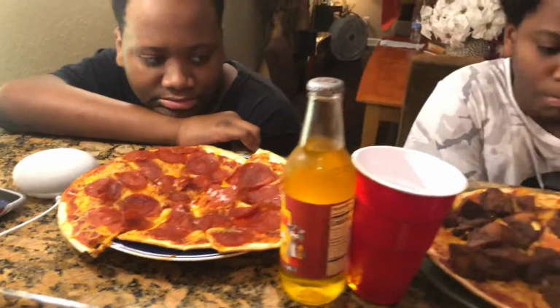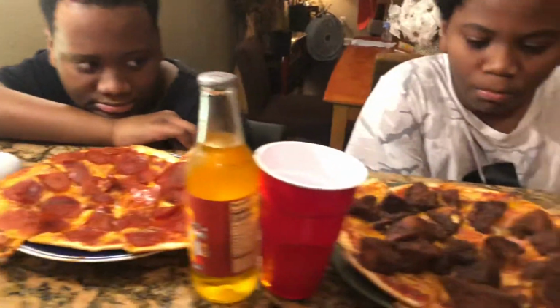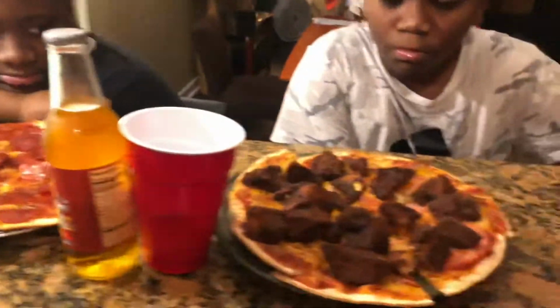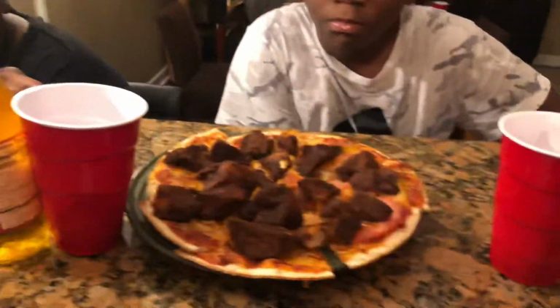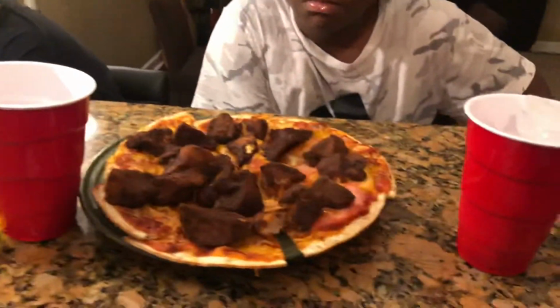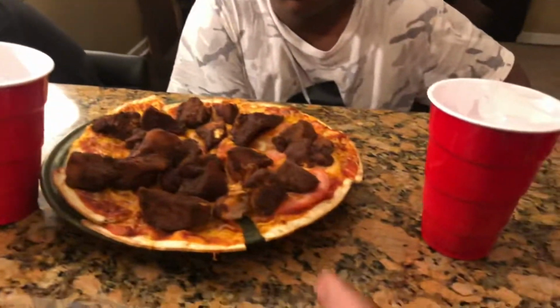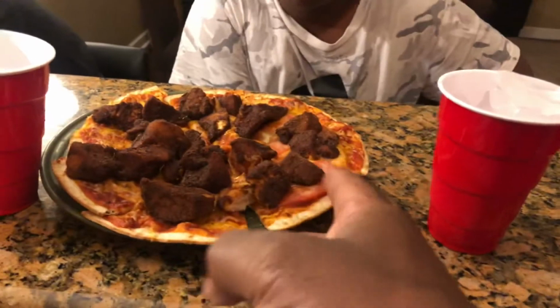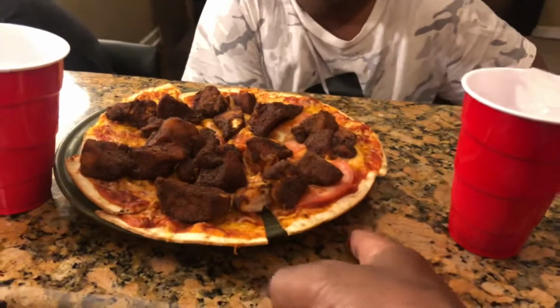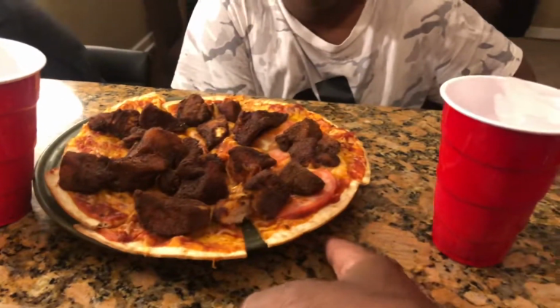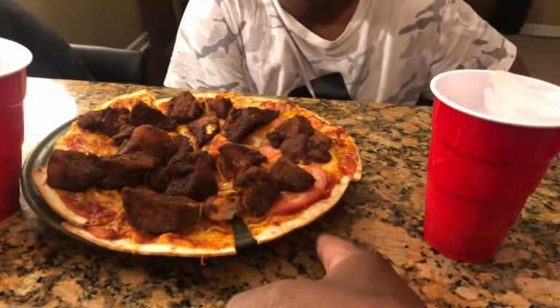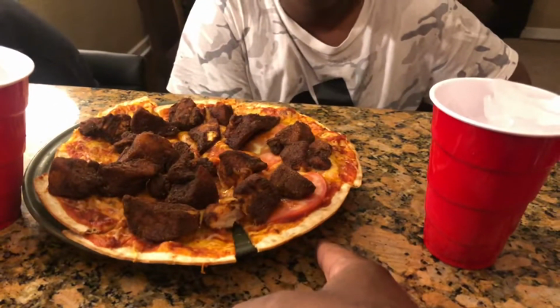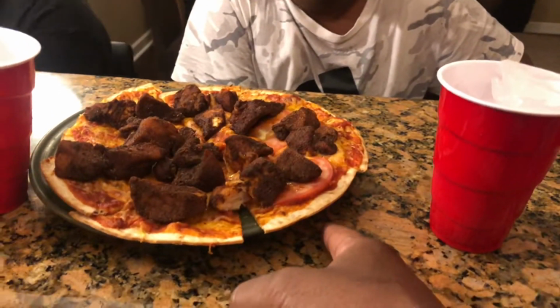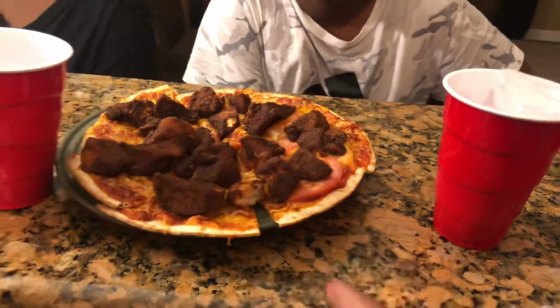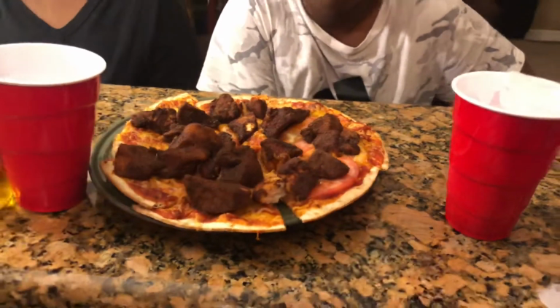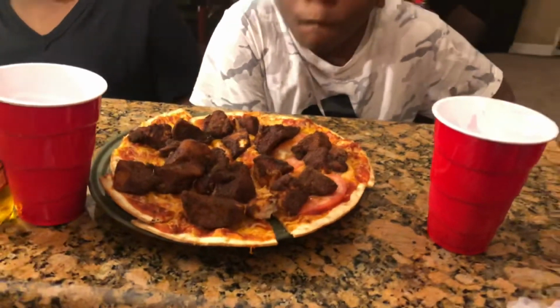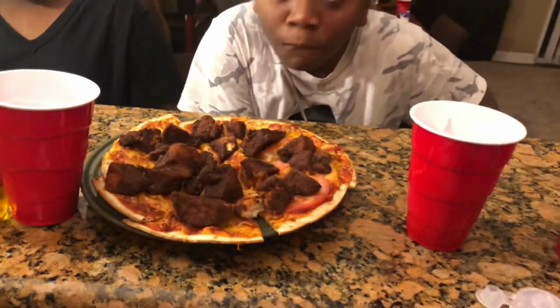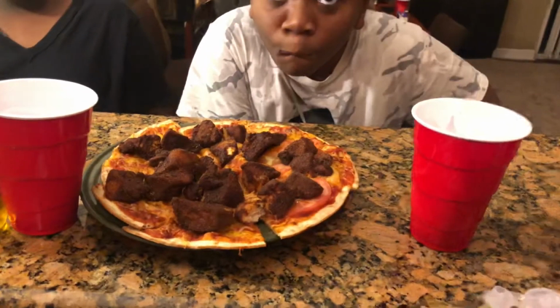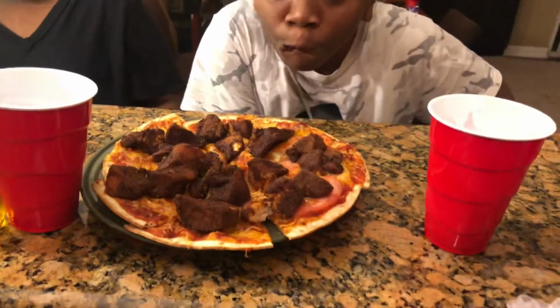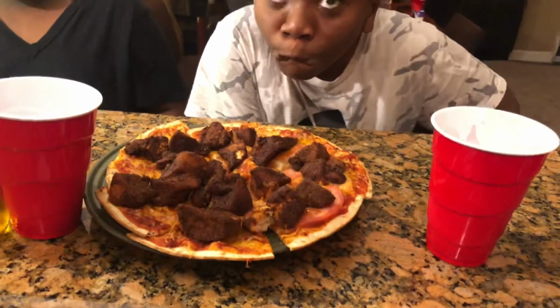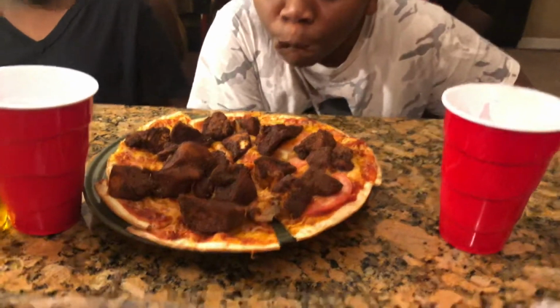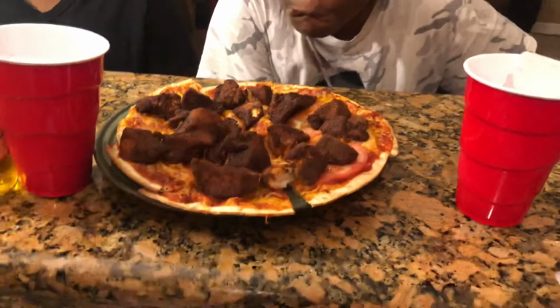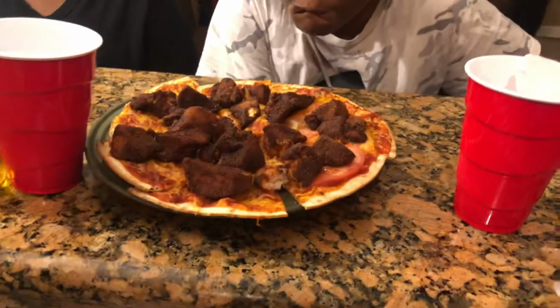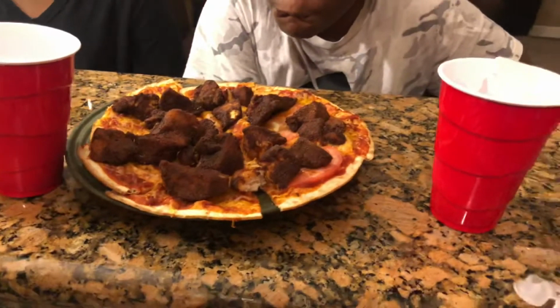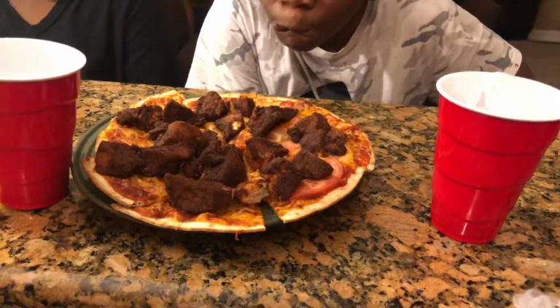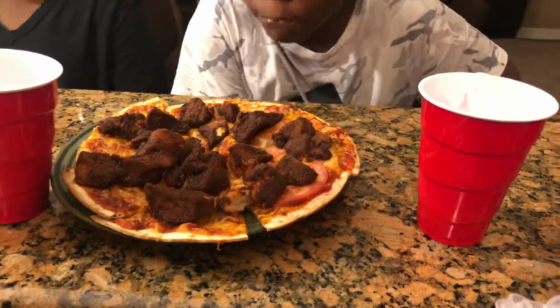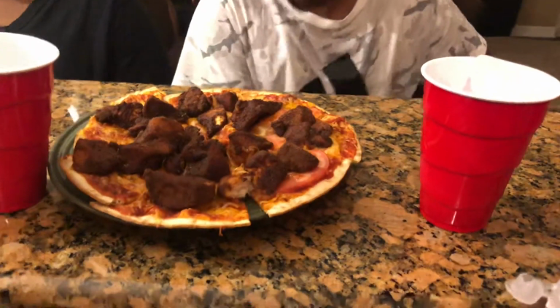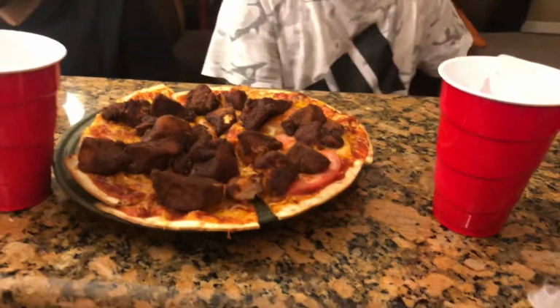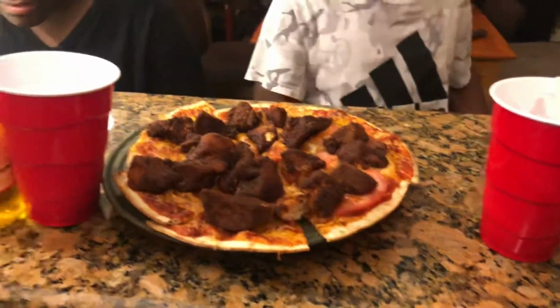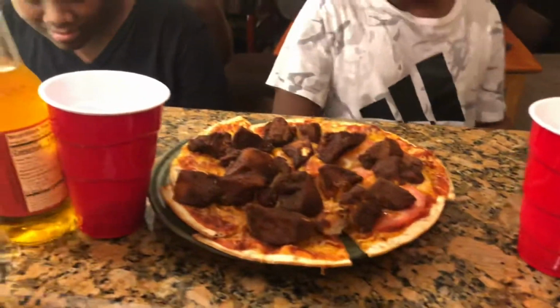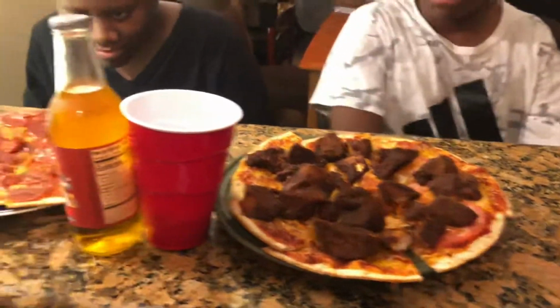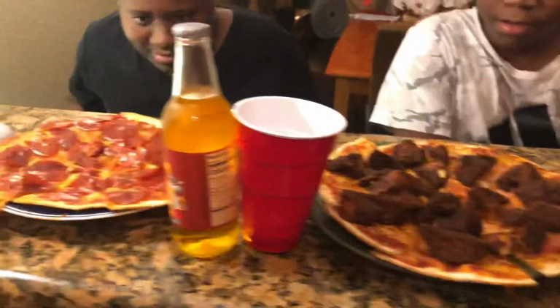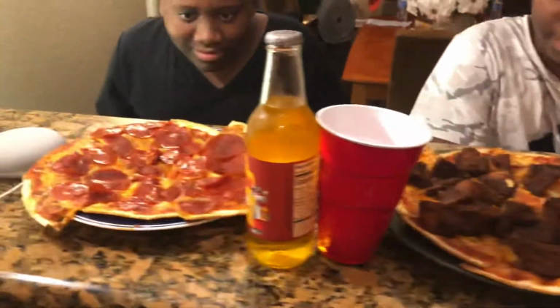When you pick up your slice of spicy fried chicken pizza you're gonna need two hands. Other than that your meat's gonna fall off. So let's go for it.